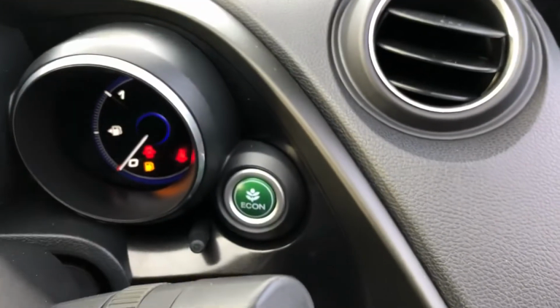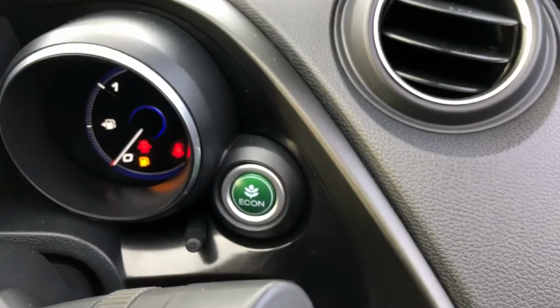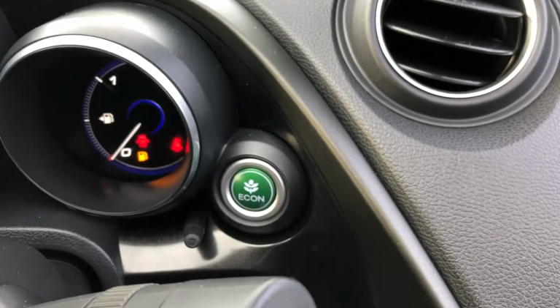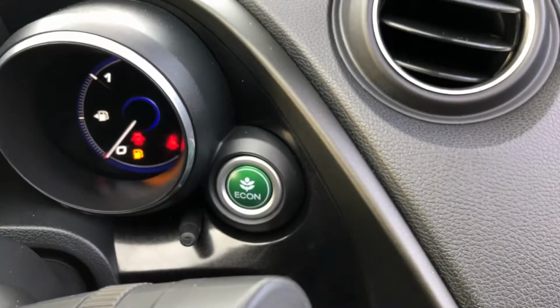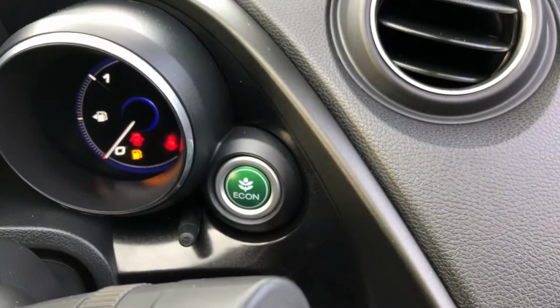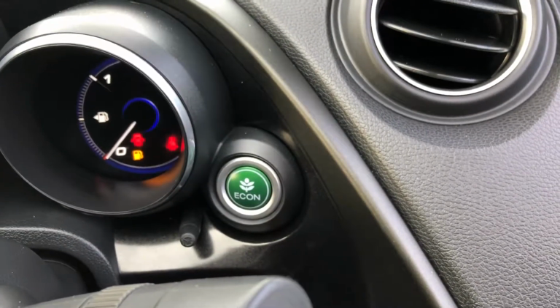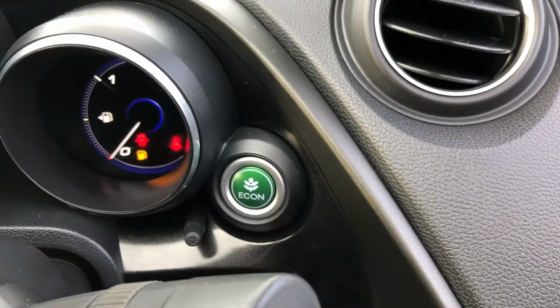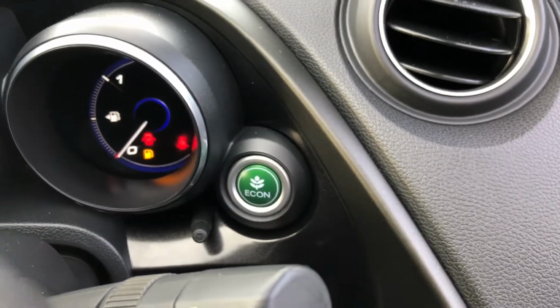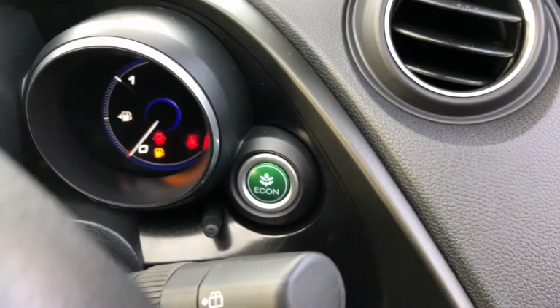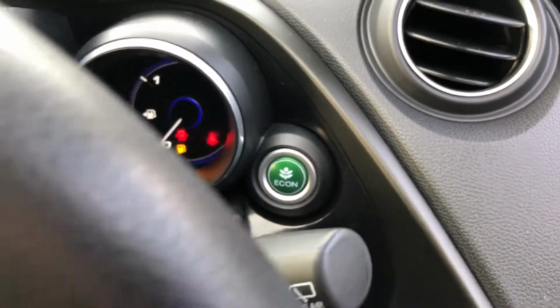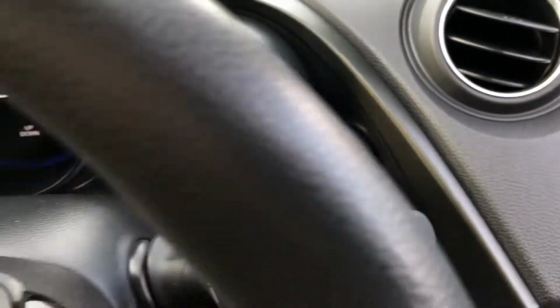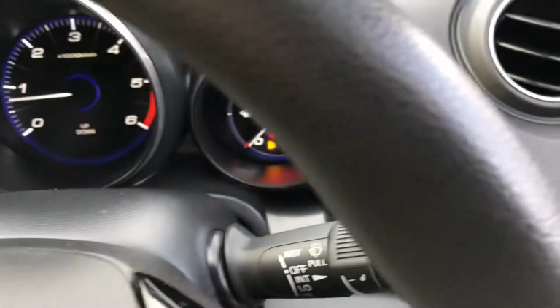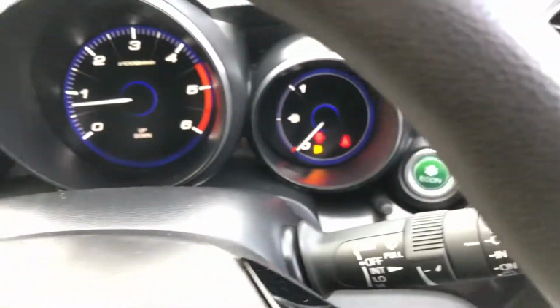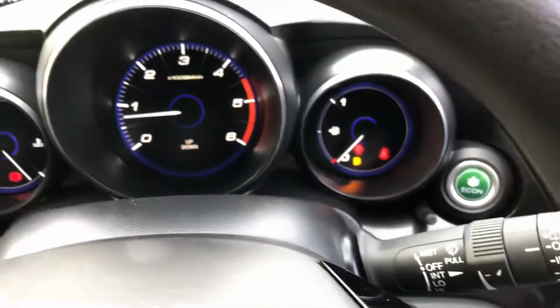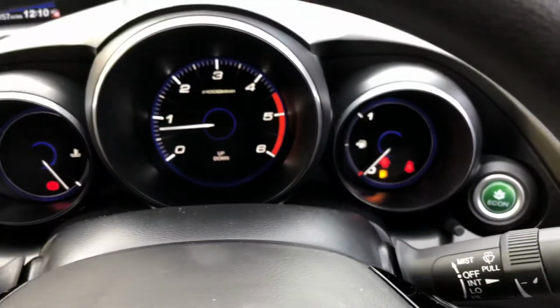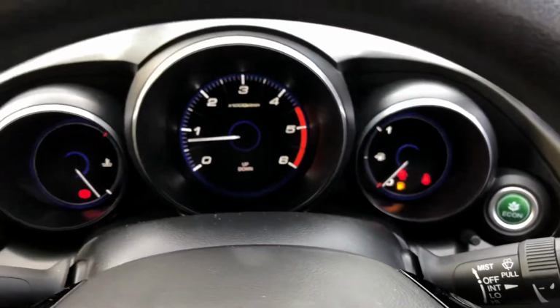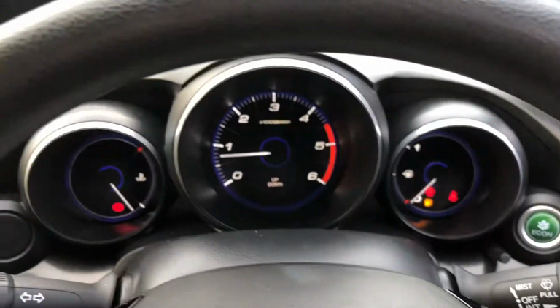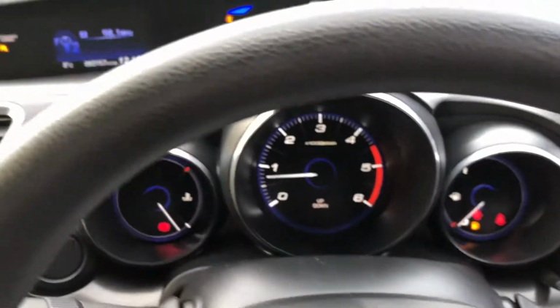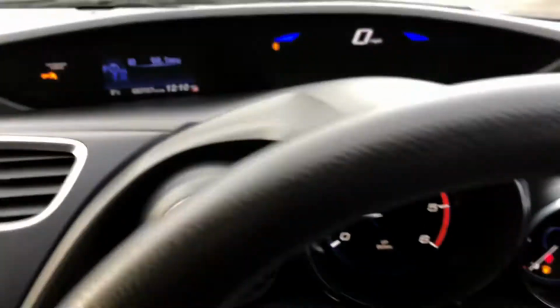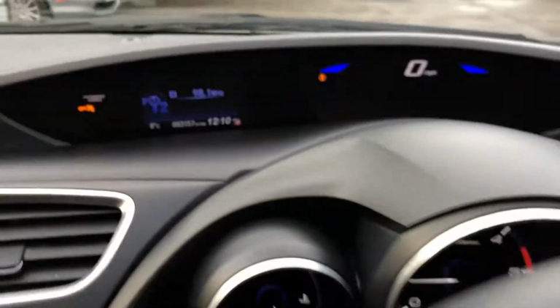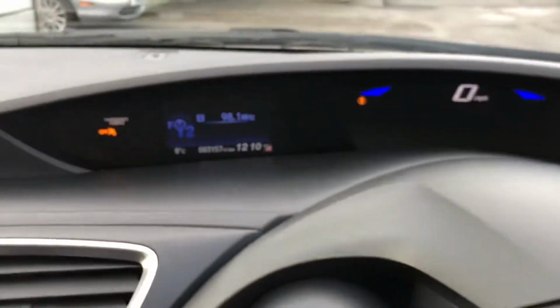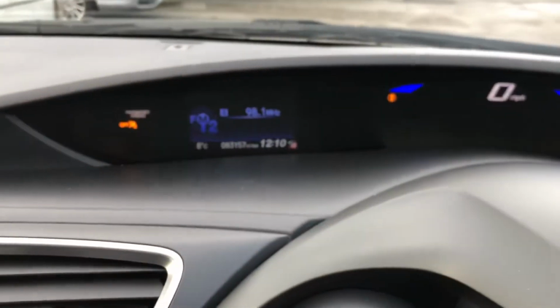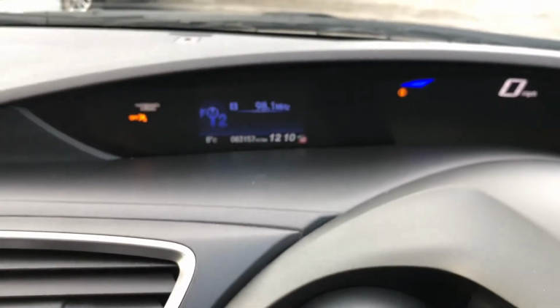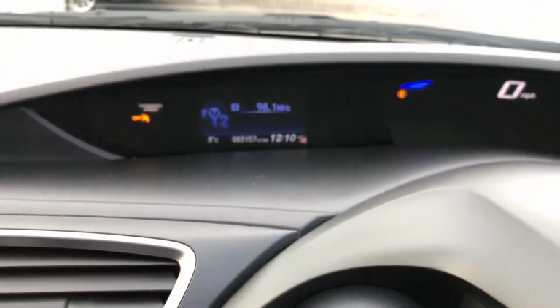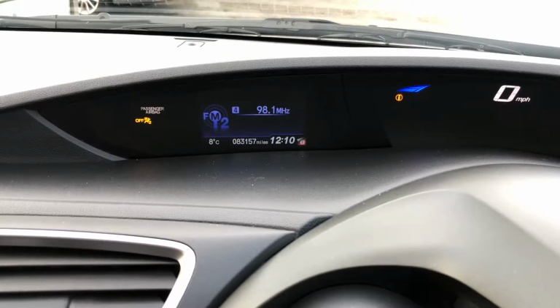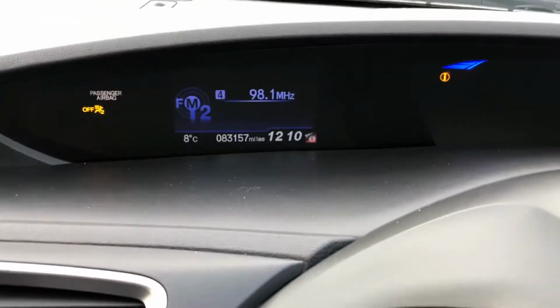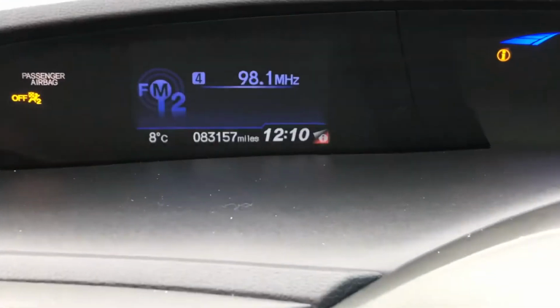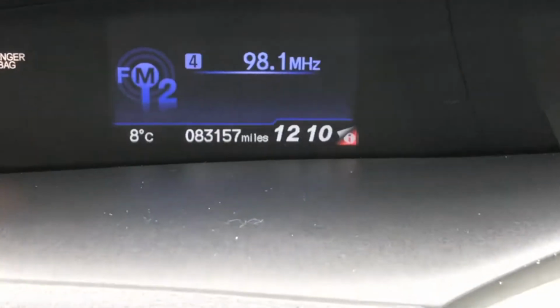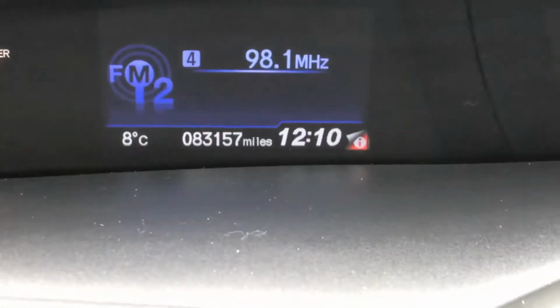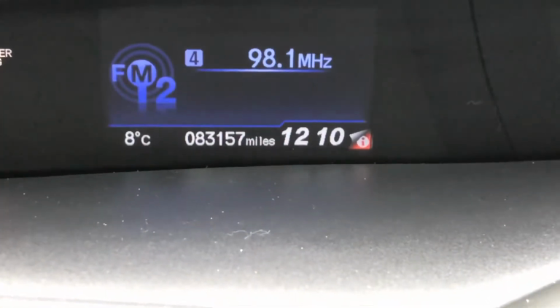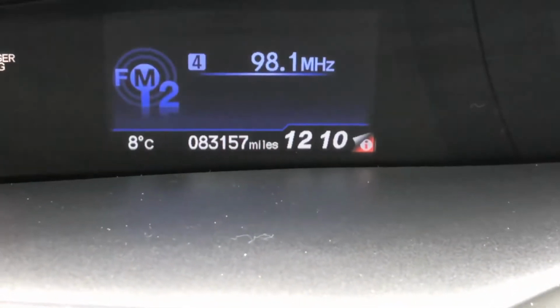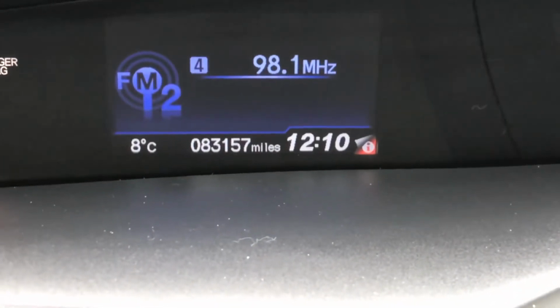That's the Honda ECON button I was talking about earlier. And if we take a look at the head-up display, we can see the mileage on this vehicle — it has covered just 83,157 miles.